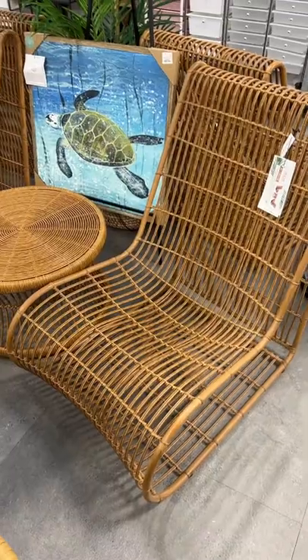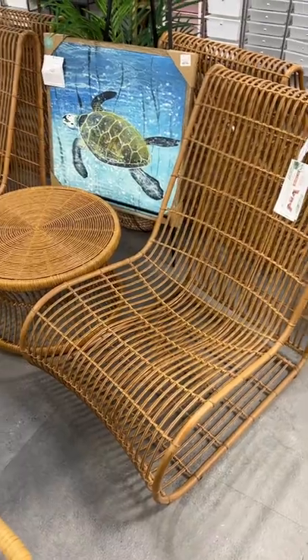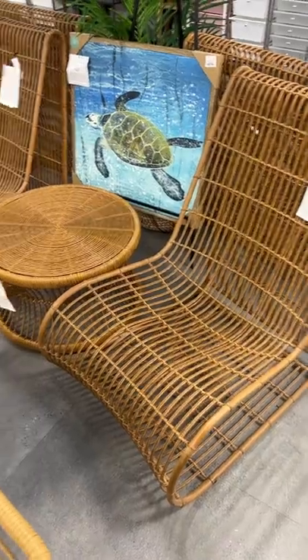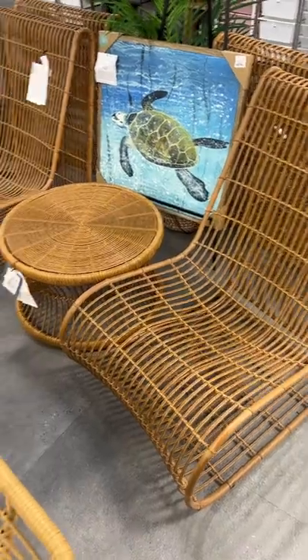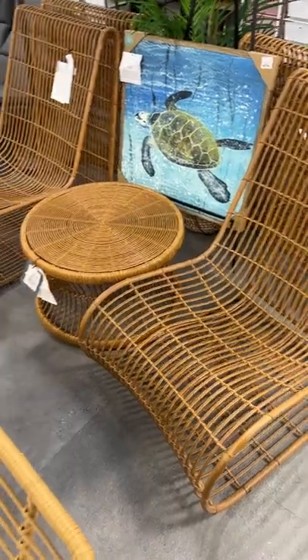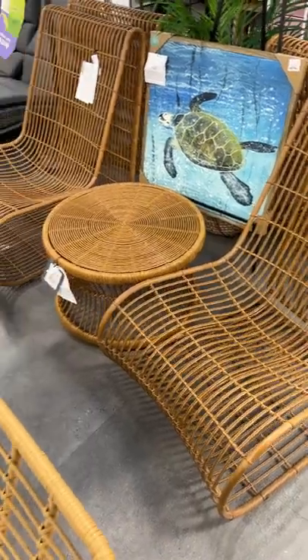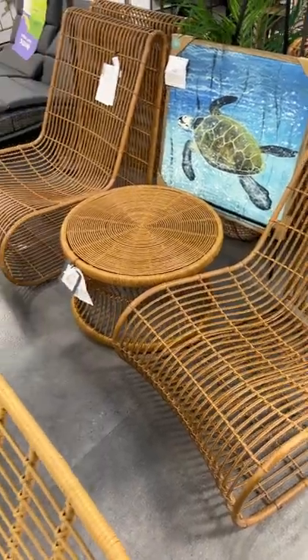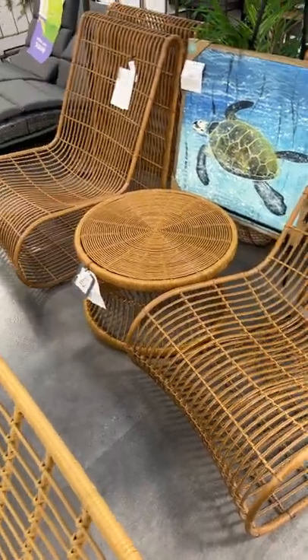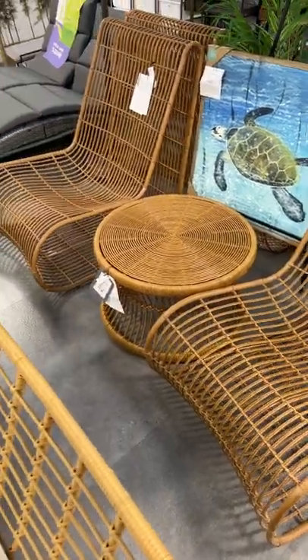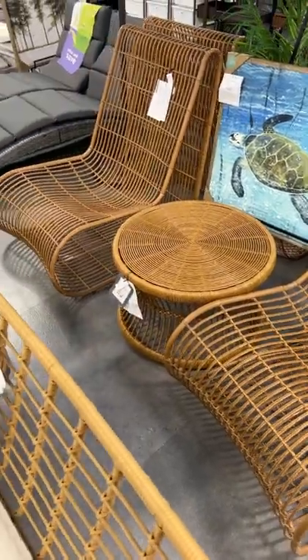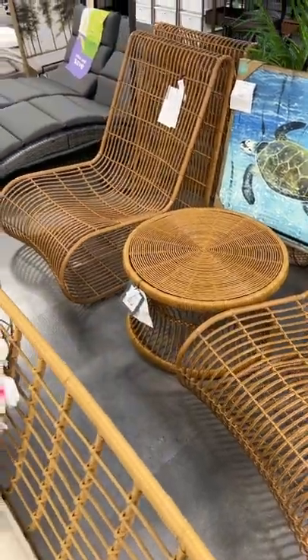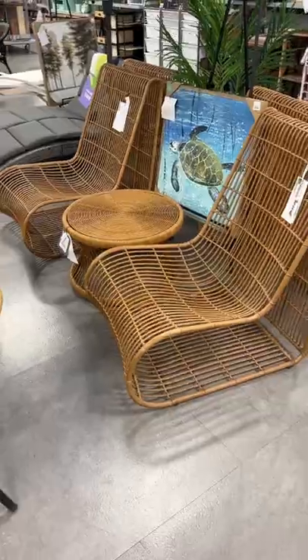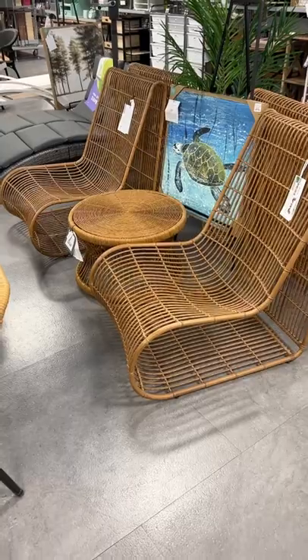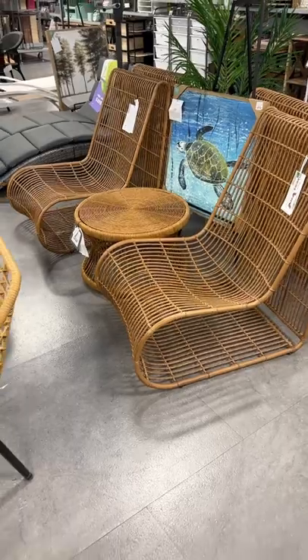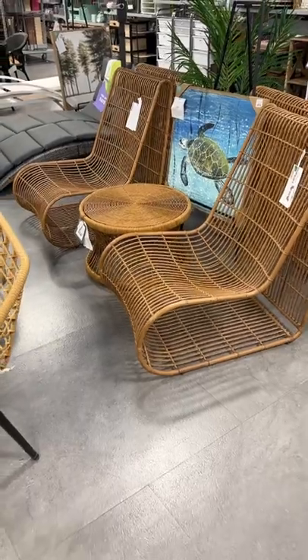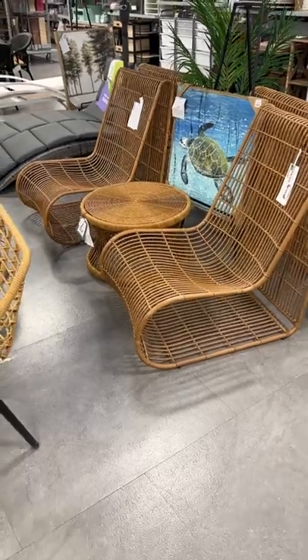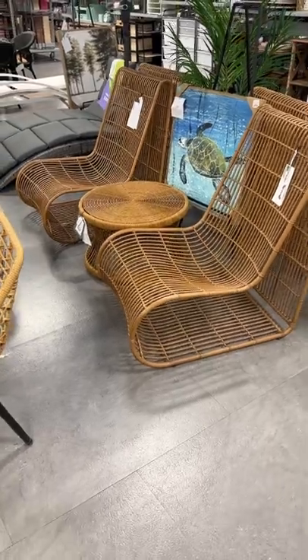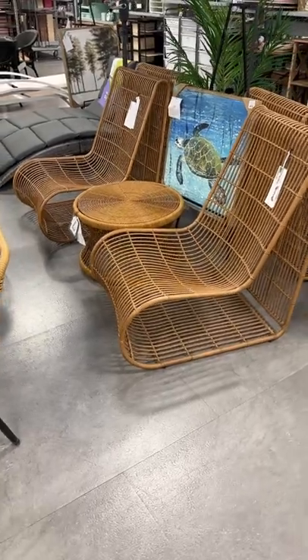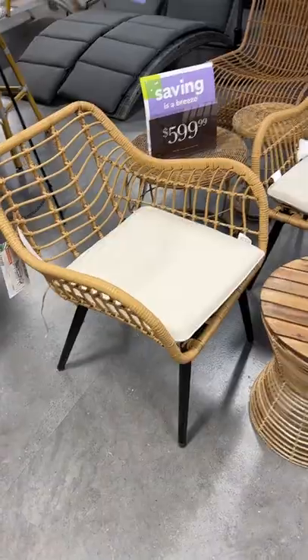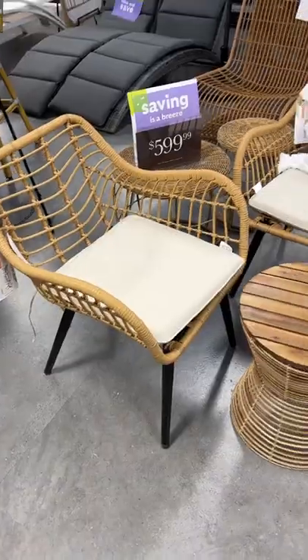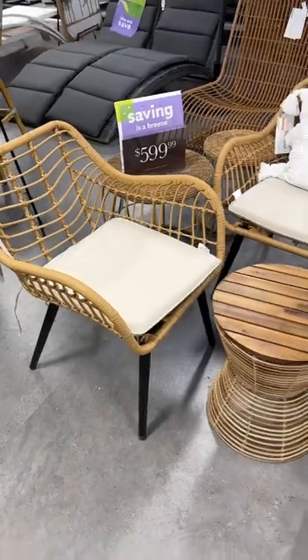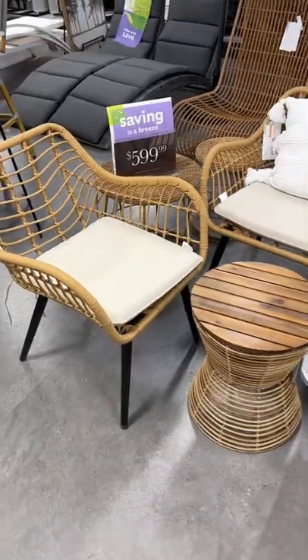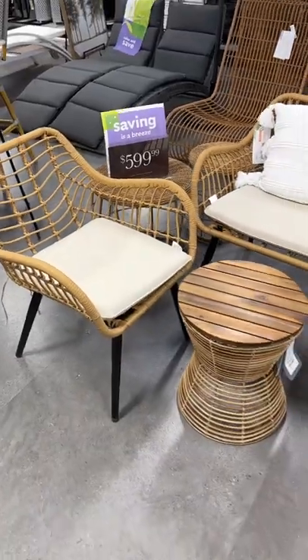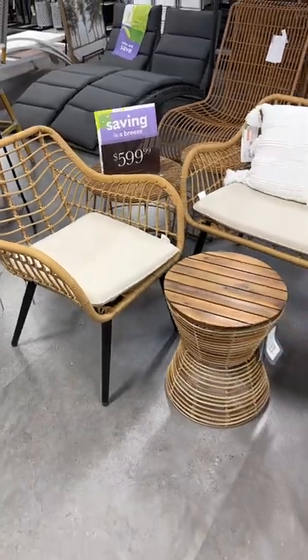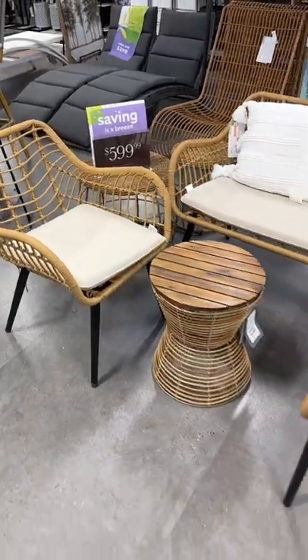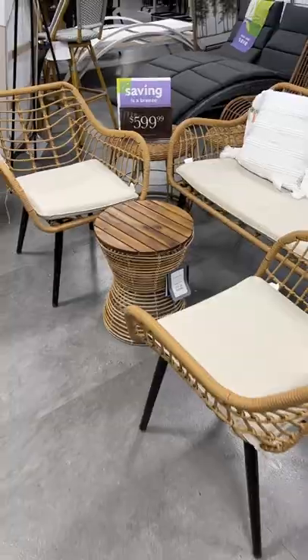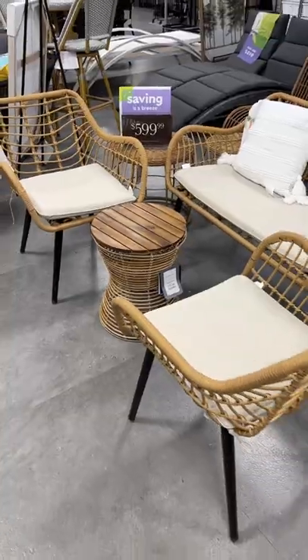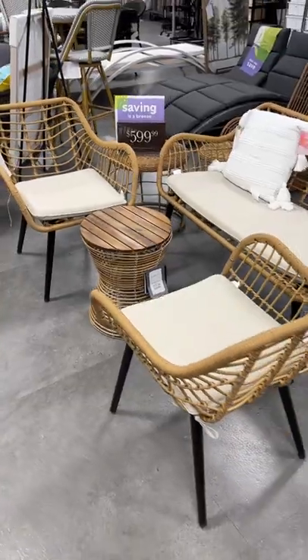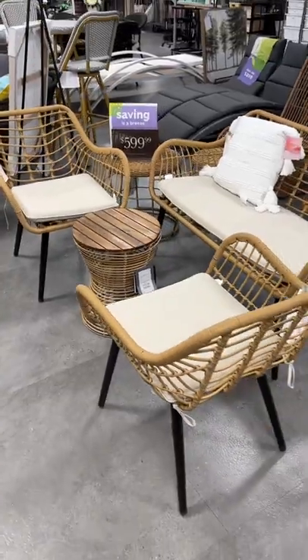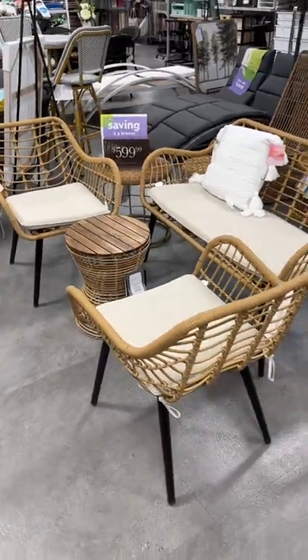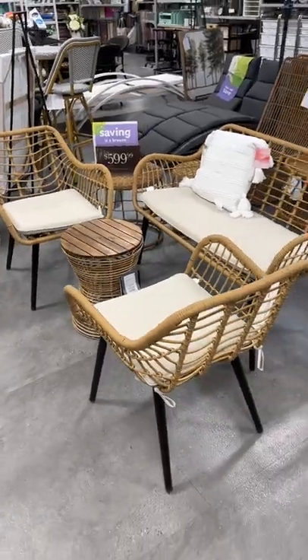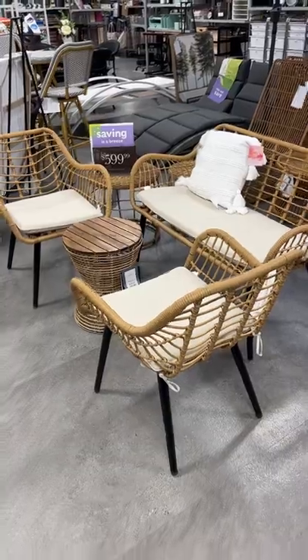This patio set seemed so luxurious to me and would look great styled with throw pillows and a plant. I also really loved the look of this patio set that came with two chairs and a bench.